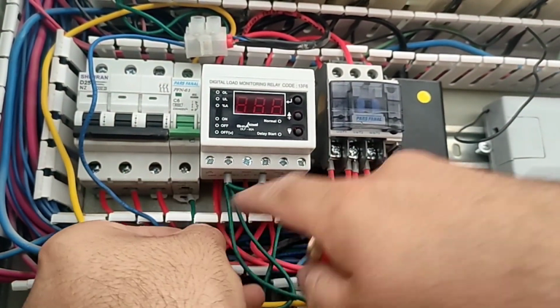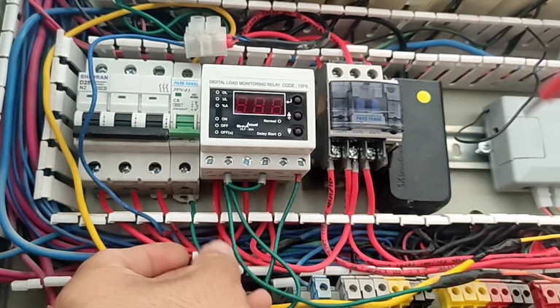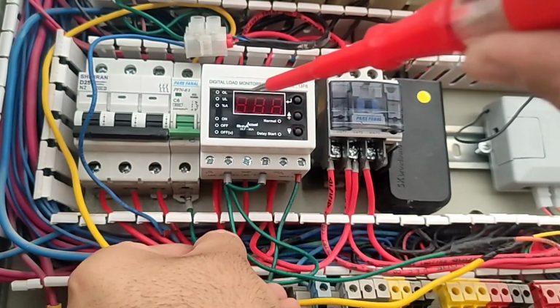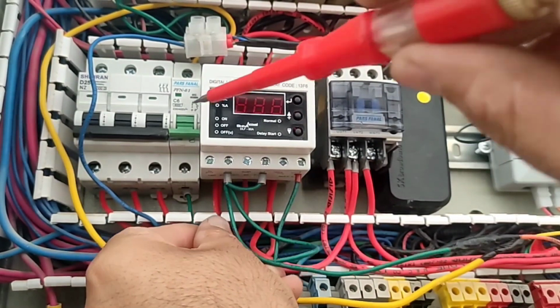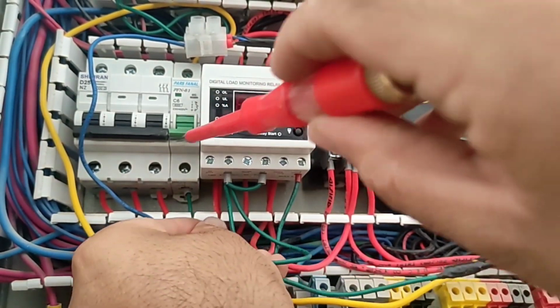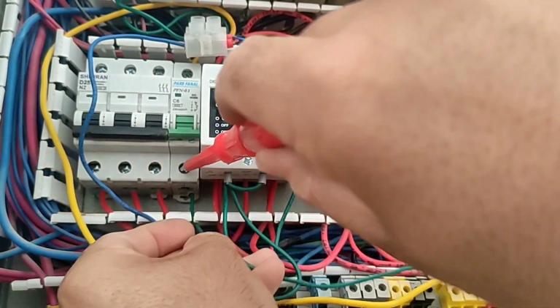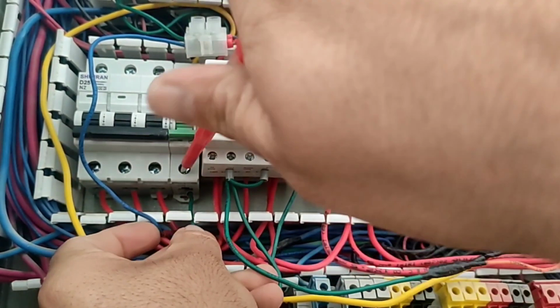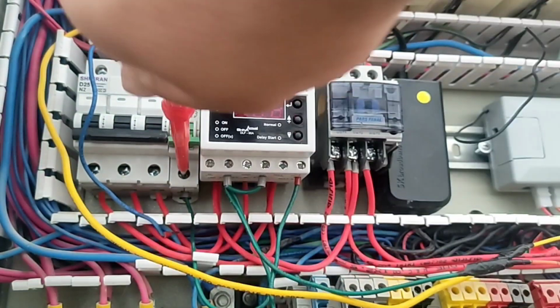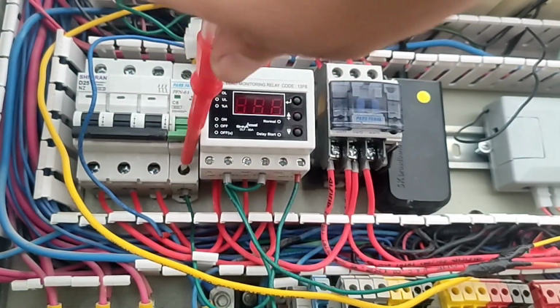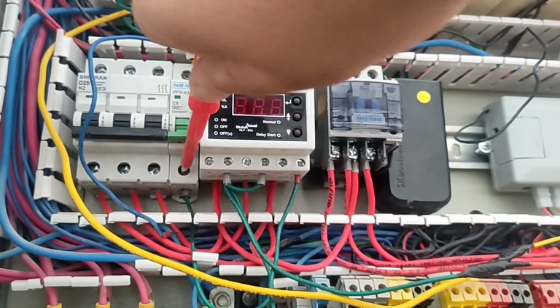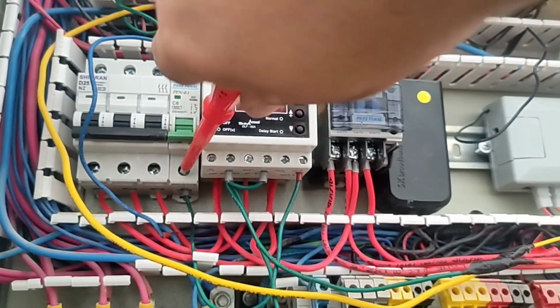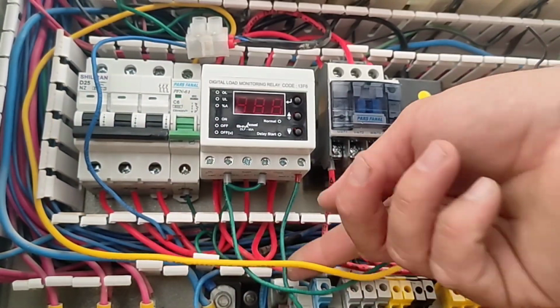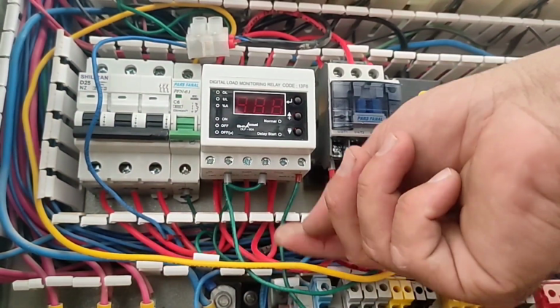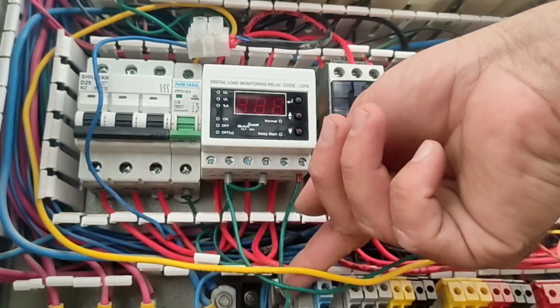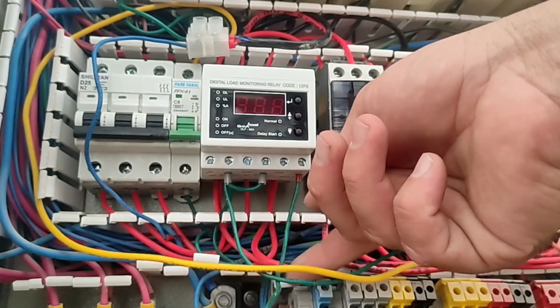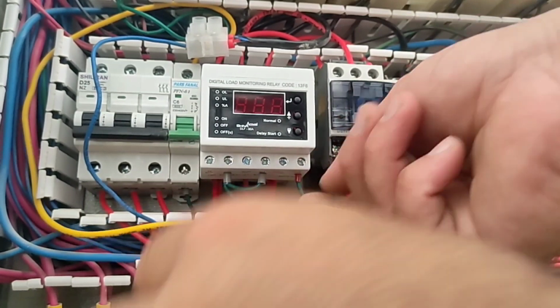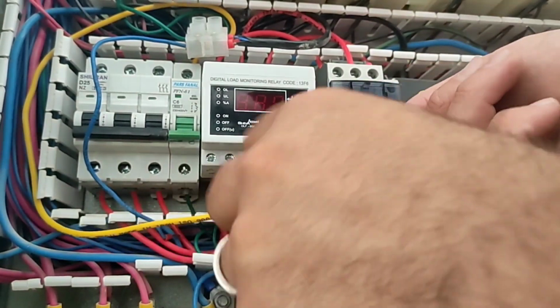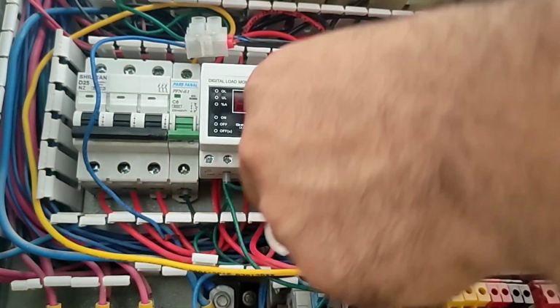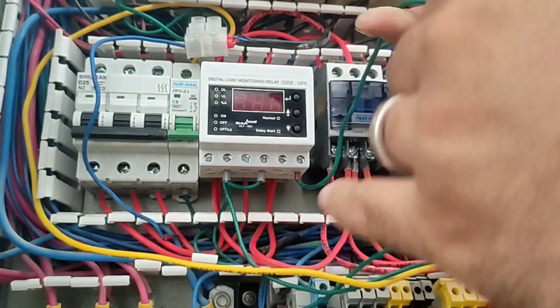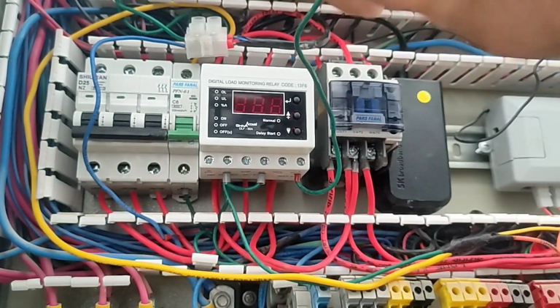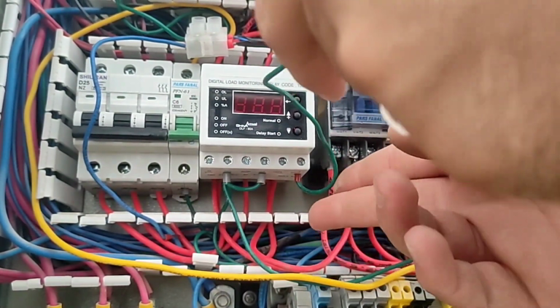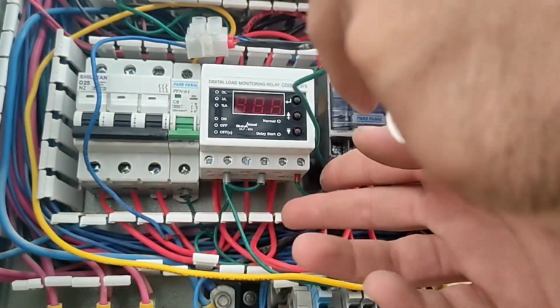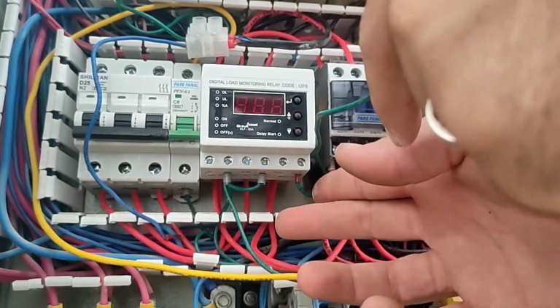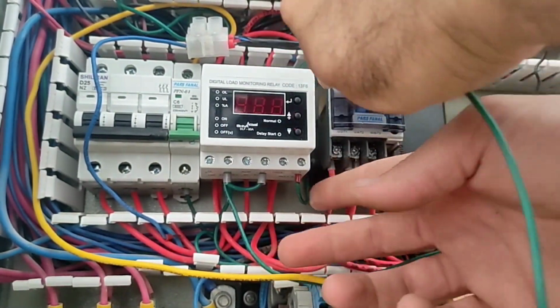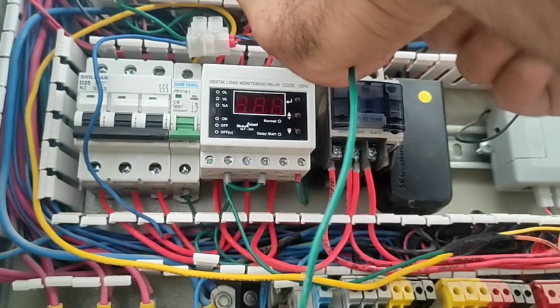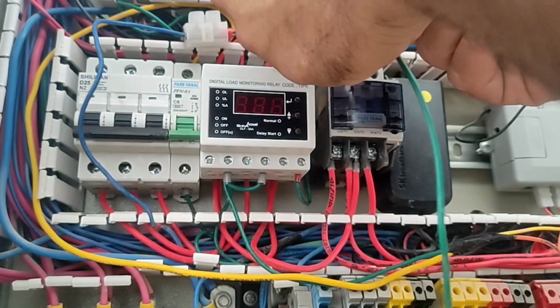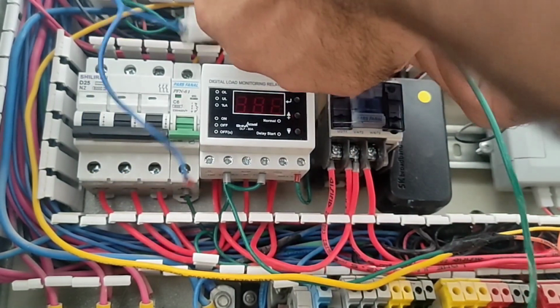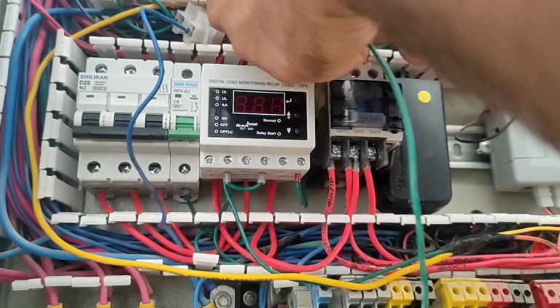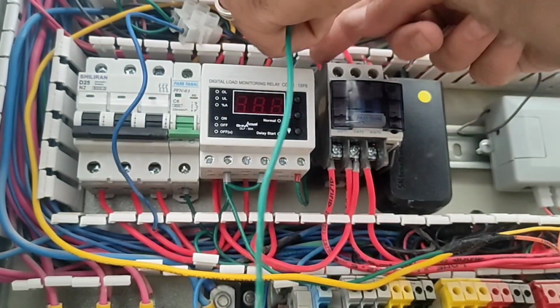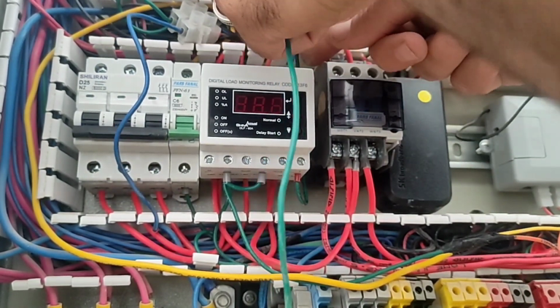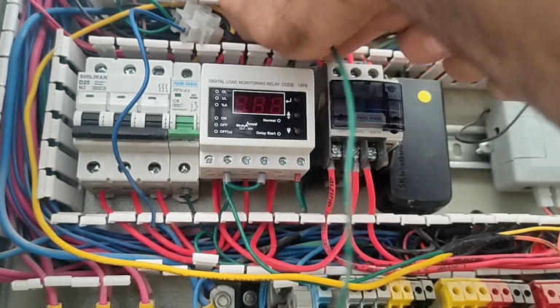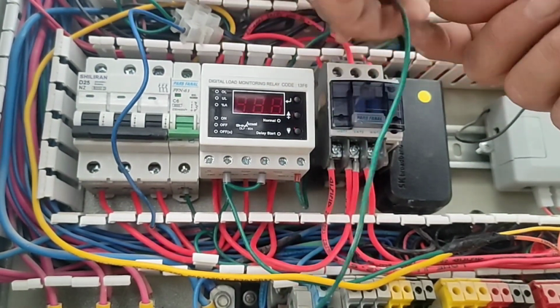By connecting the miniature switch, the current controller is turned on and ready to use. Then we connect the phase from the output relay of the current controller to the contactor.